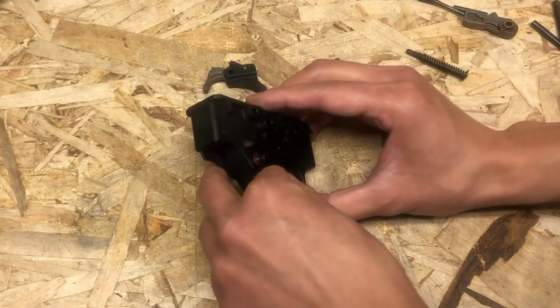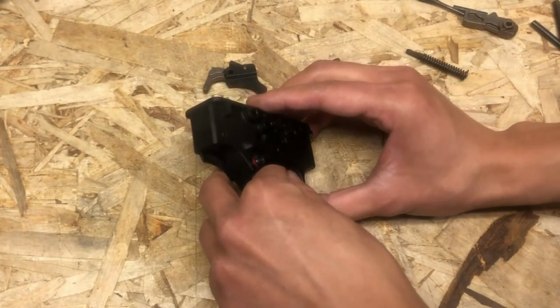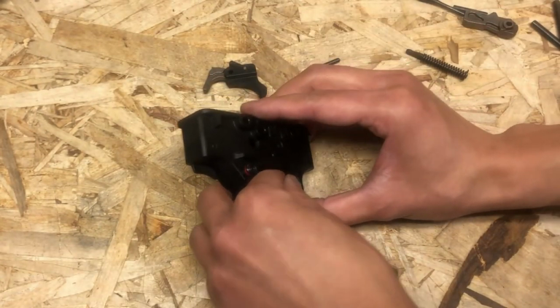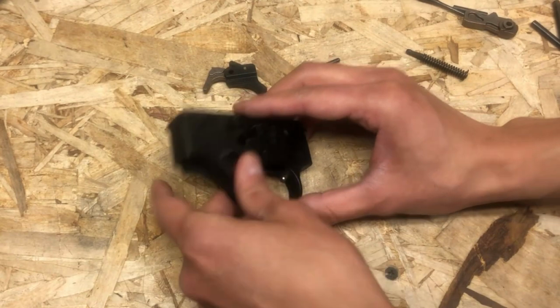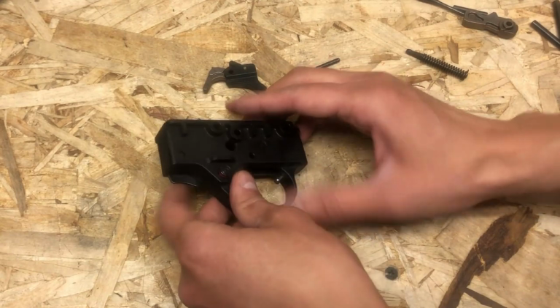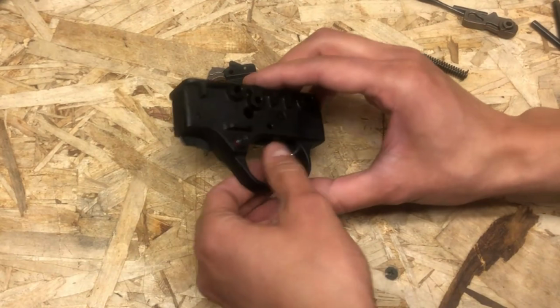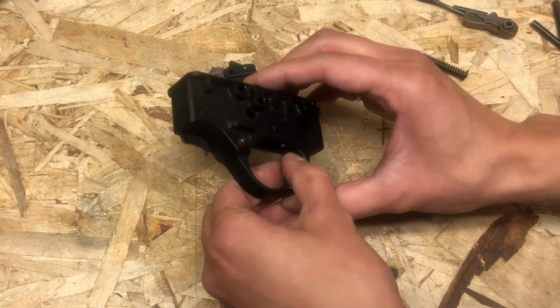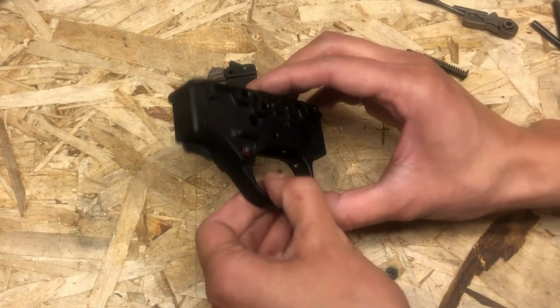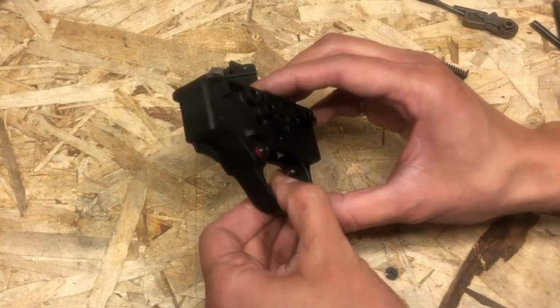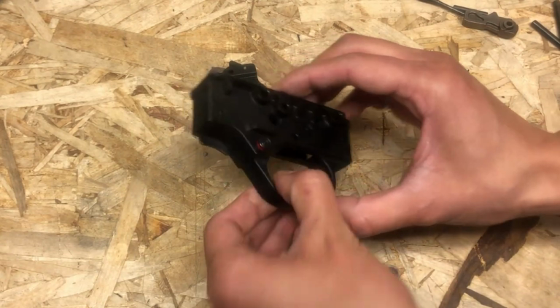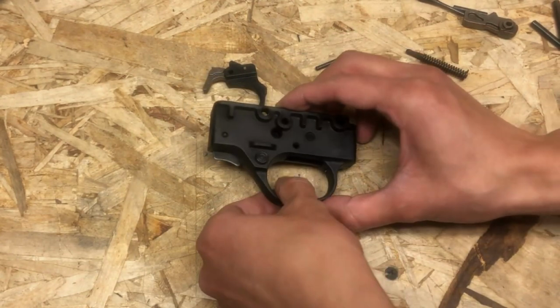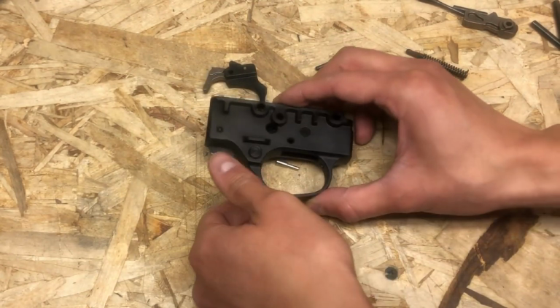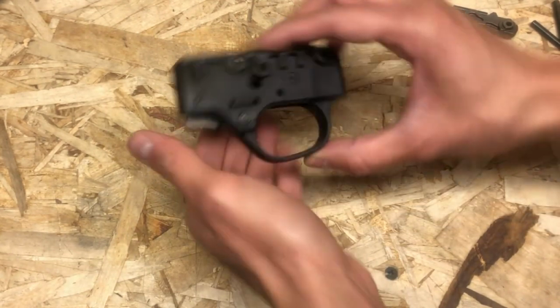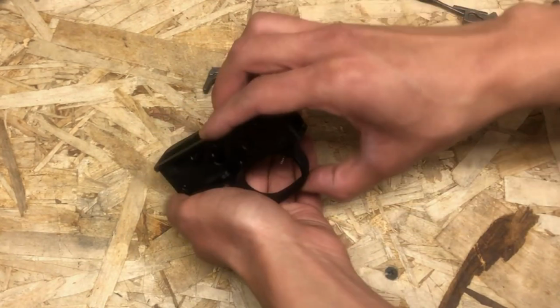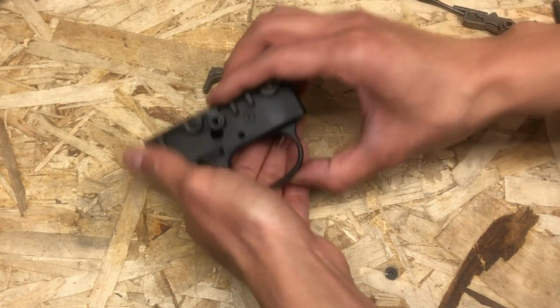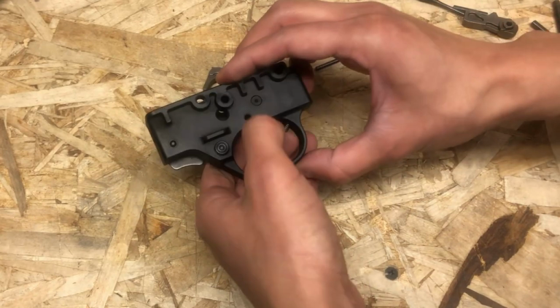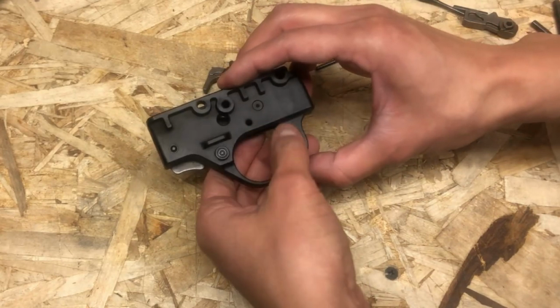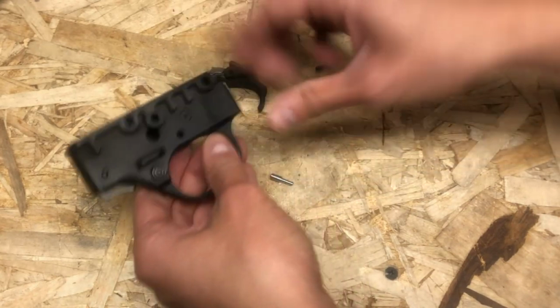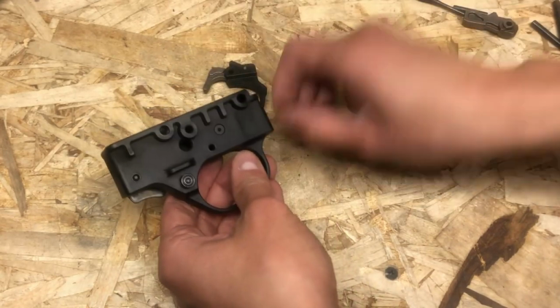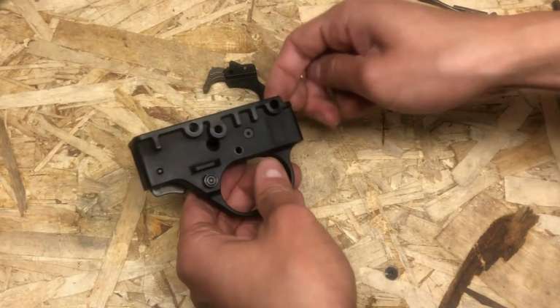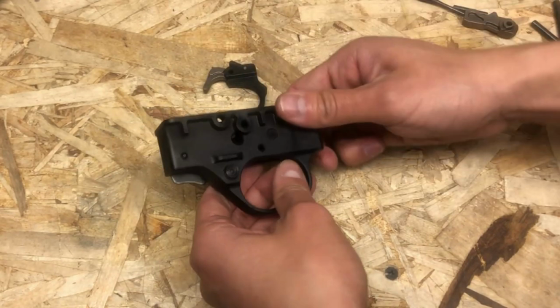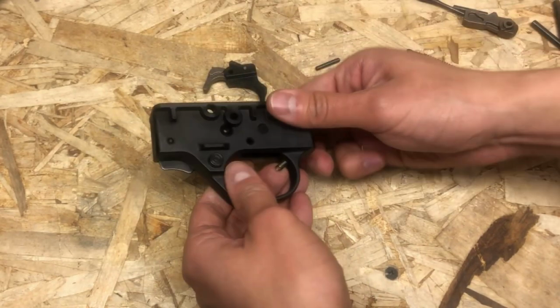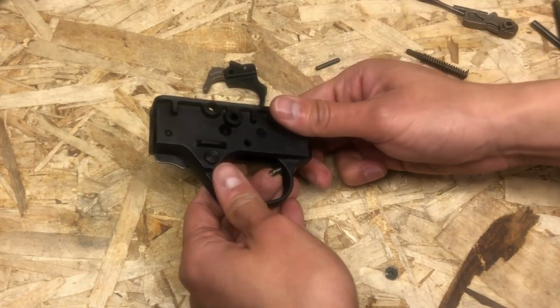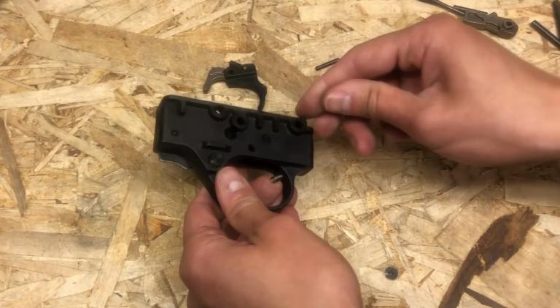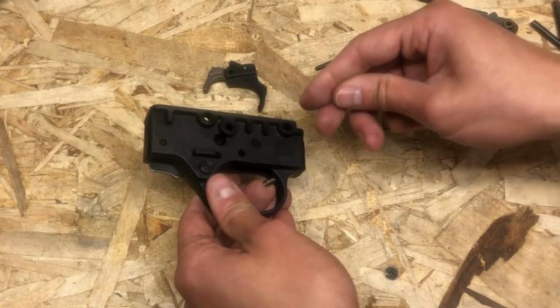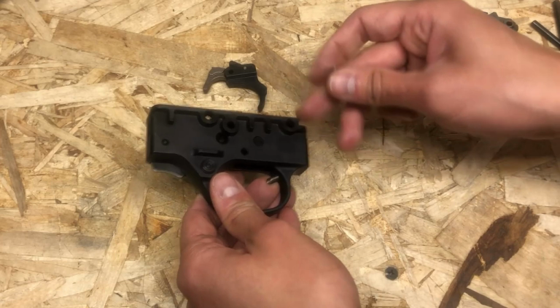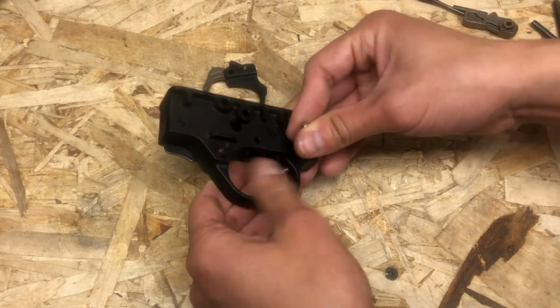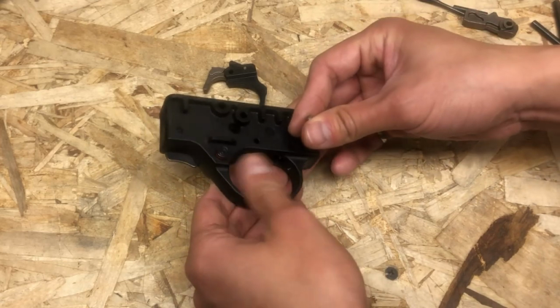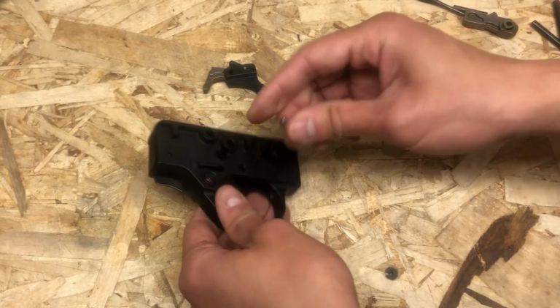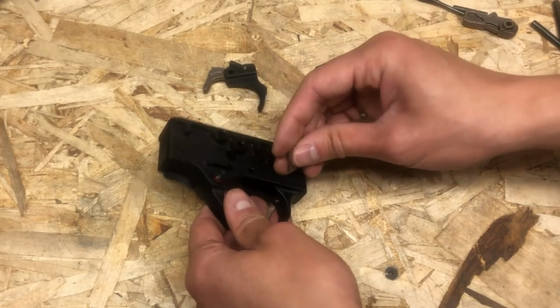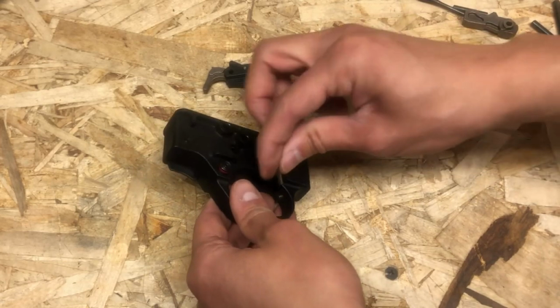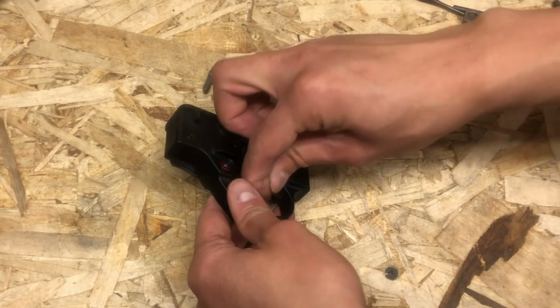Just put it back. Now be cautious that there is a spring in the back — right here, this spring. Typically it doesn't come flying out across the room; however, just be cautious that there is a spring right there.